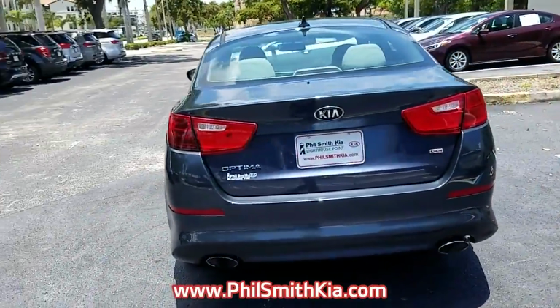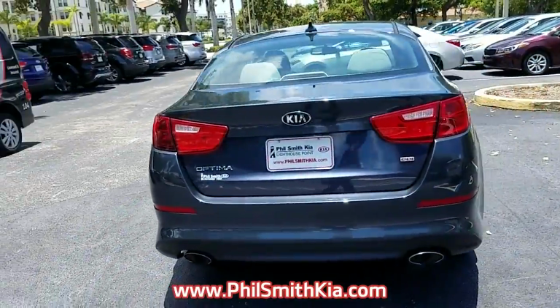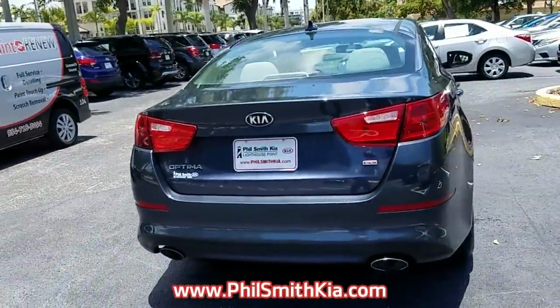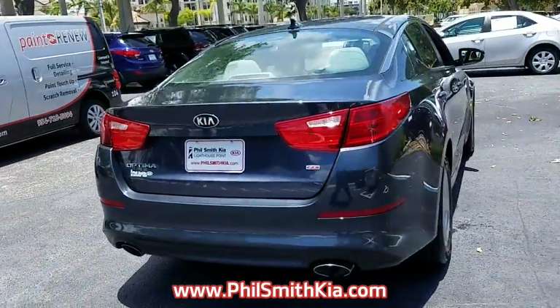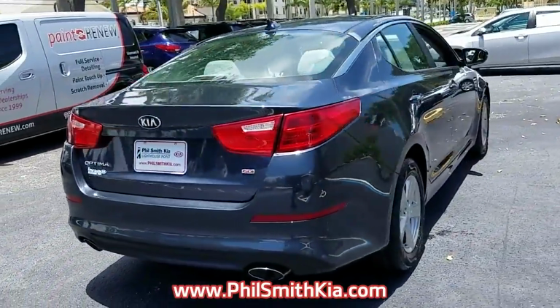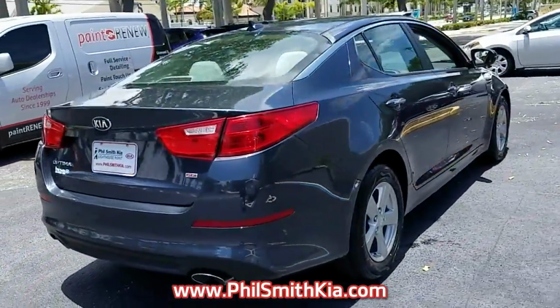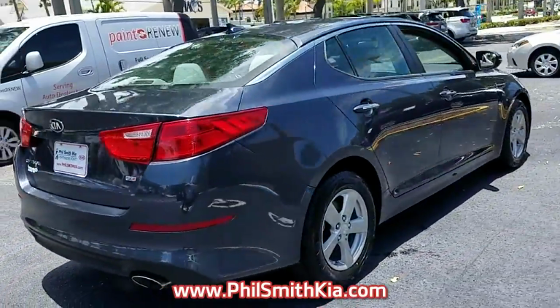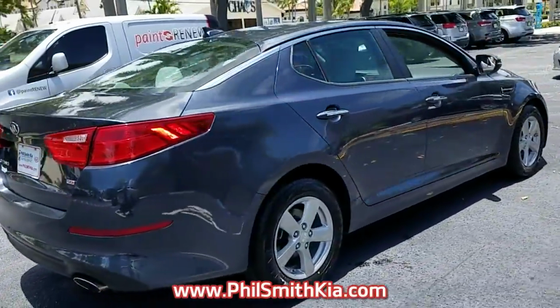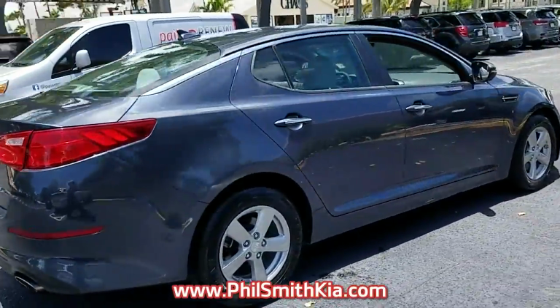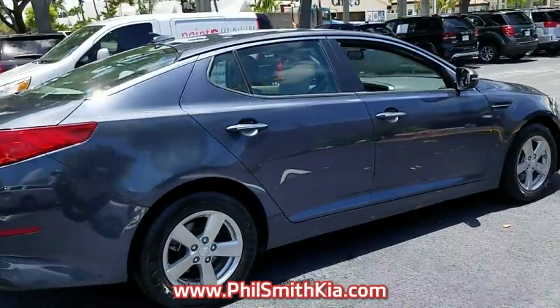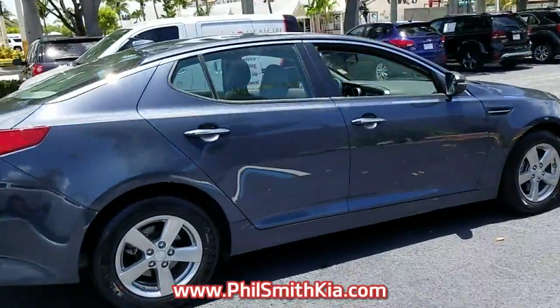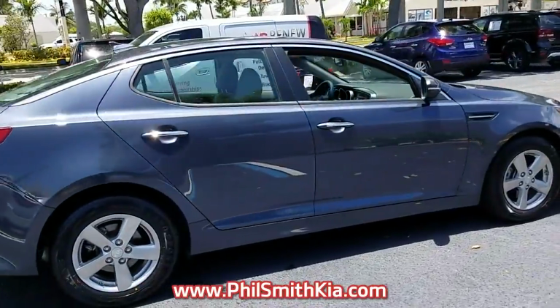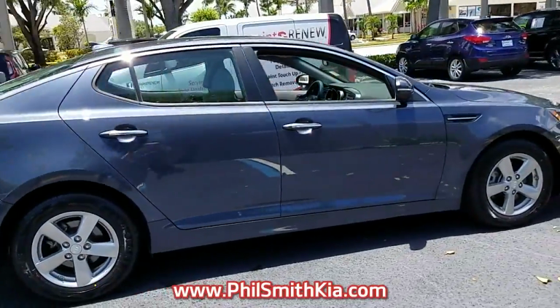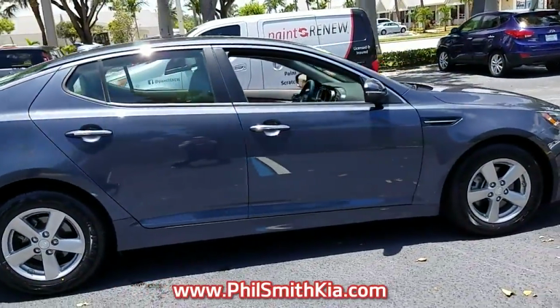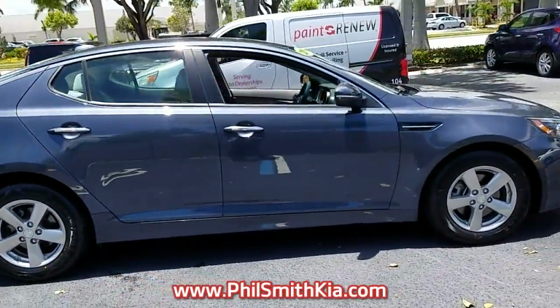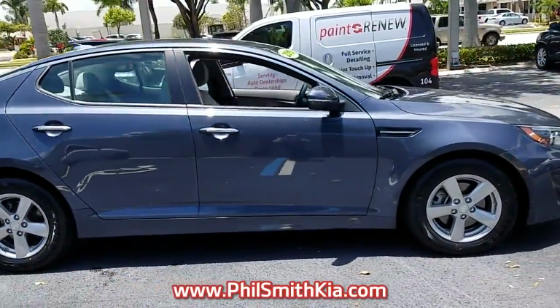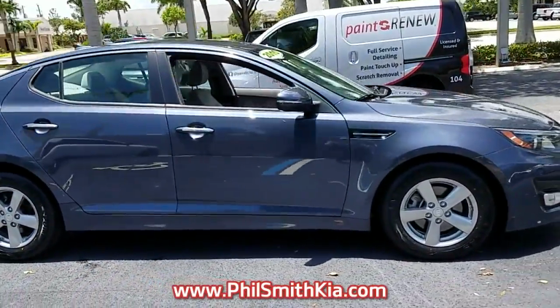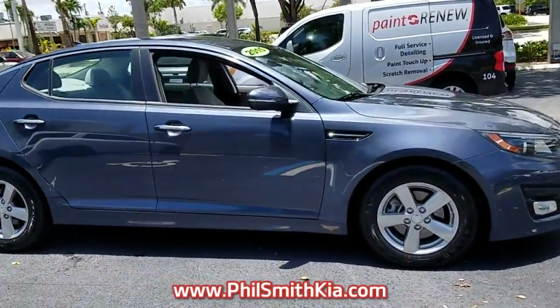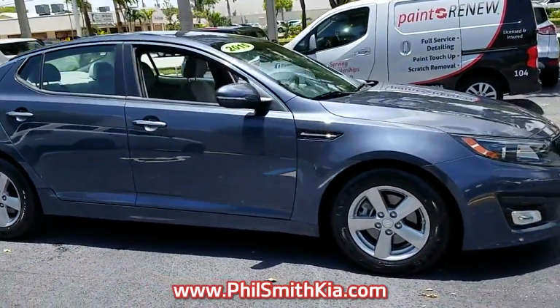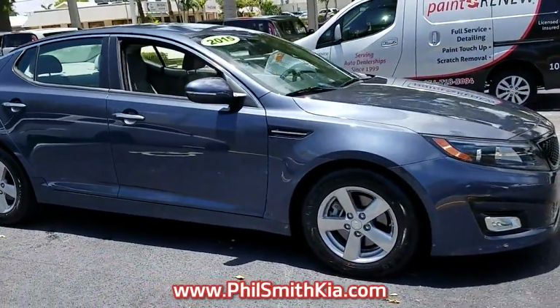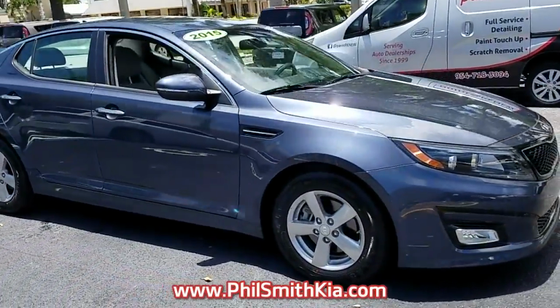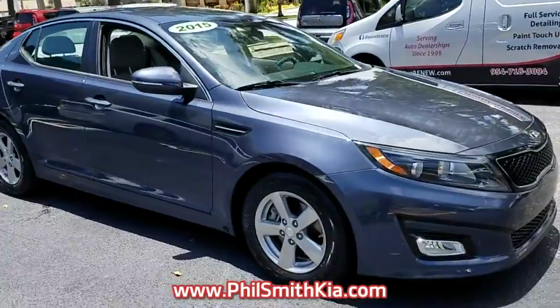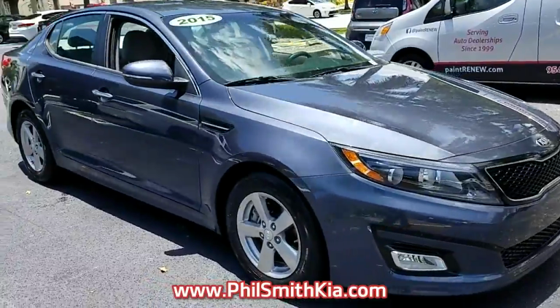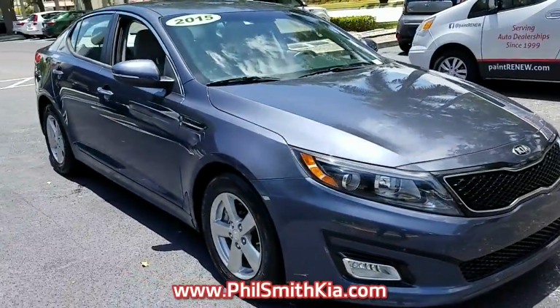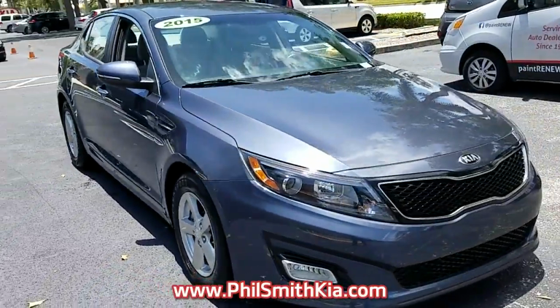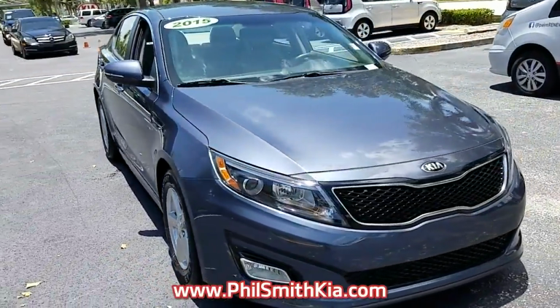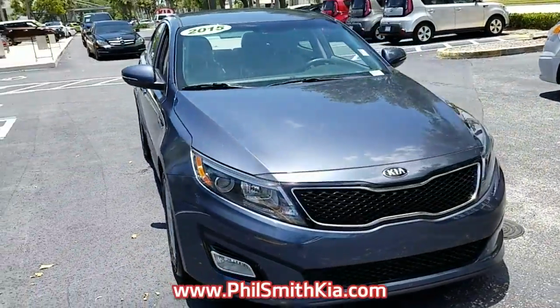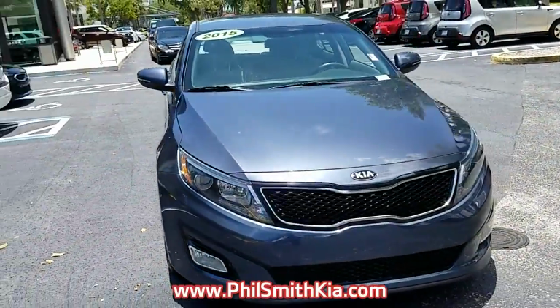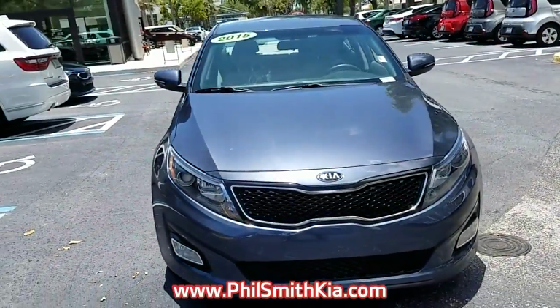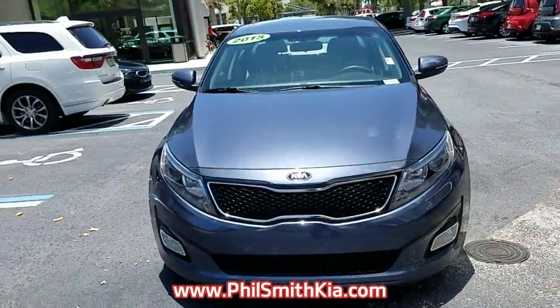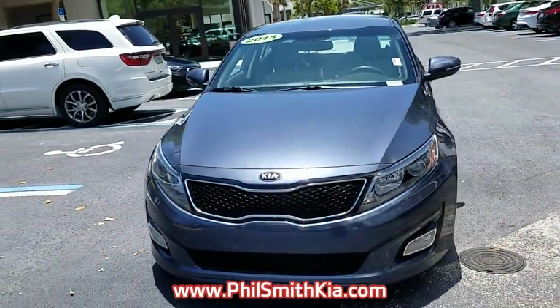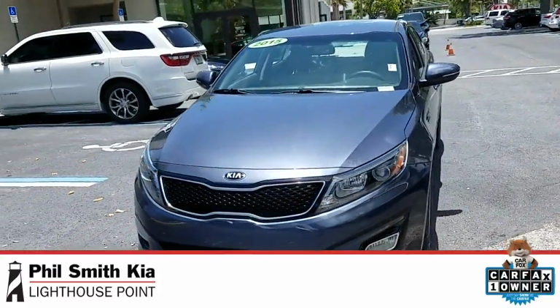This vehicle is a Carfax One Owner Vehicle. Please ask us for your free copy of the Carfax Vehicle History Report. Save at the pump with an impressive 34 miles per gallon on the highway. This car is one smooth ride.